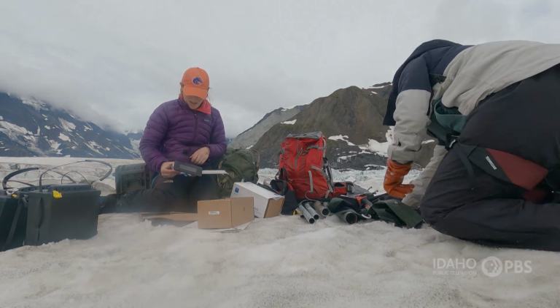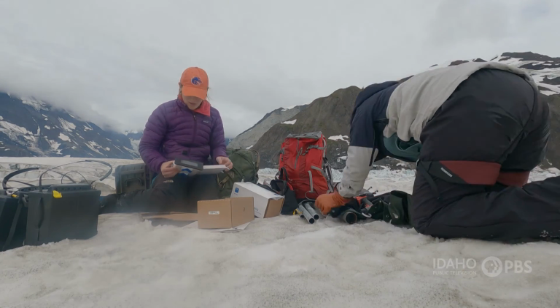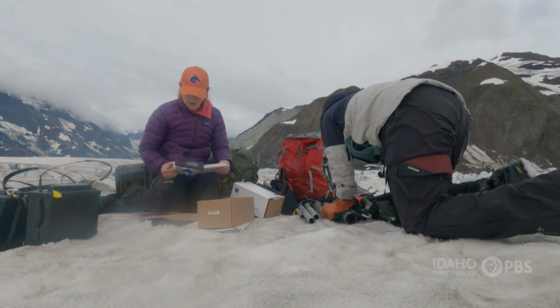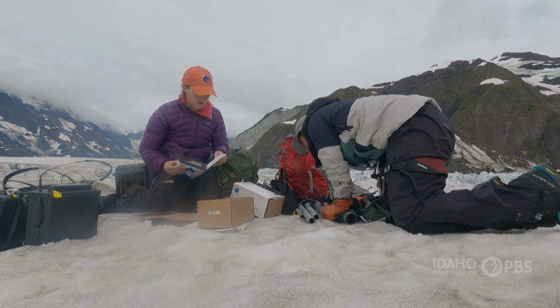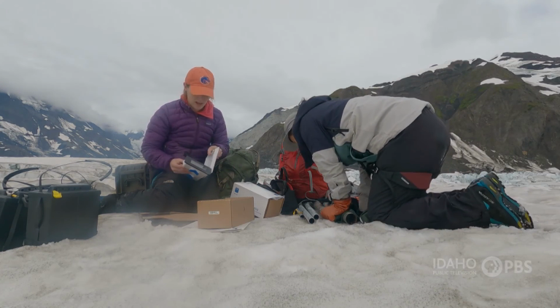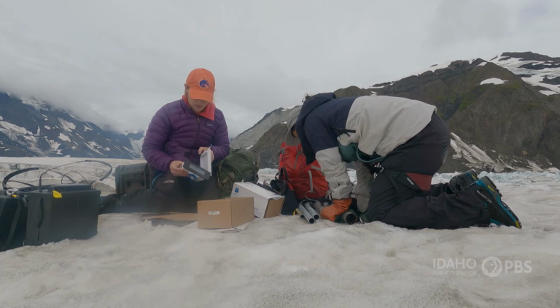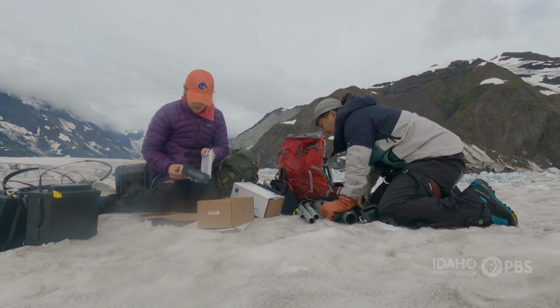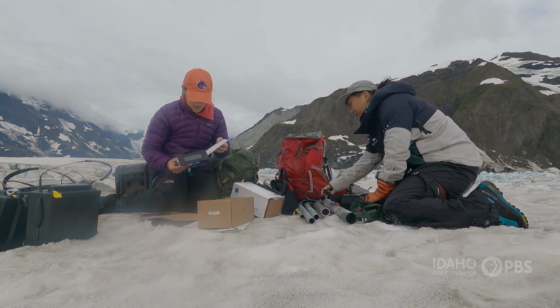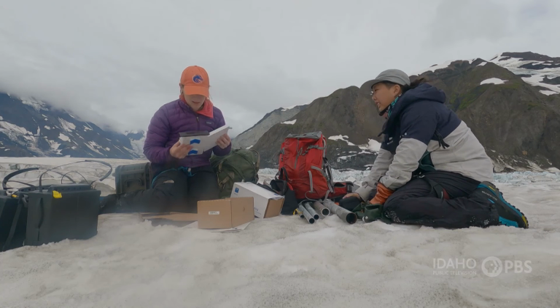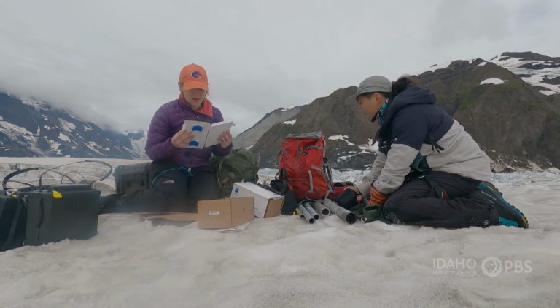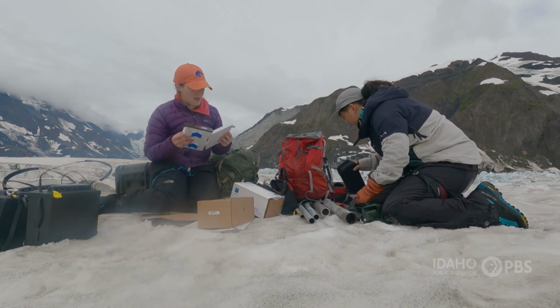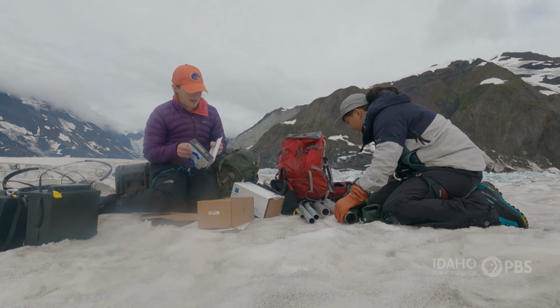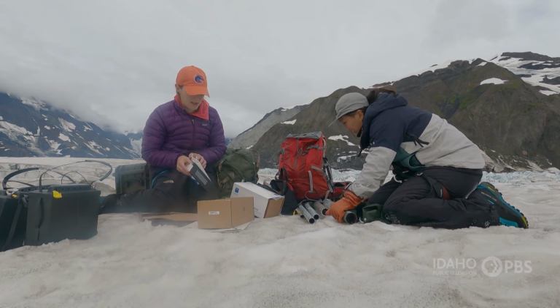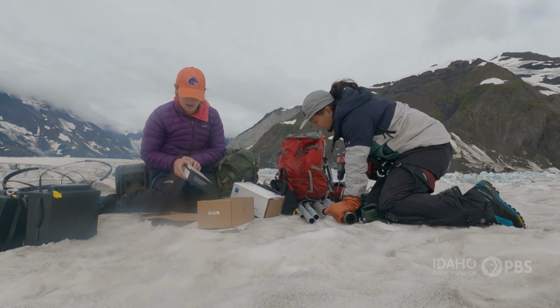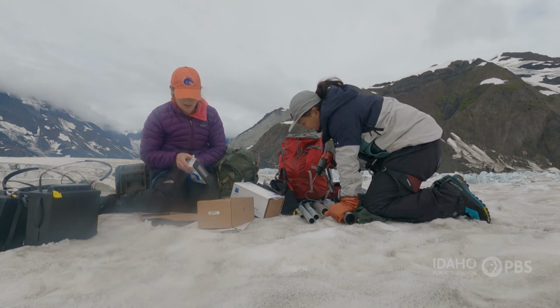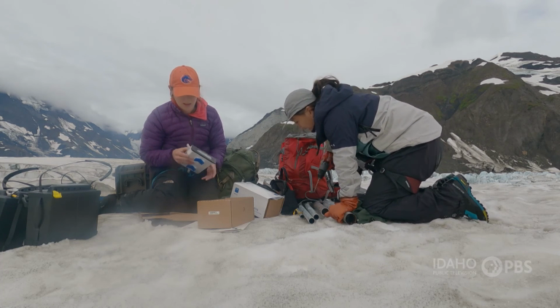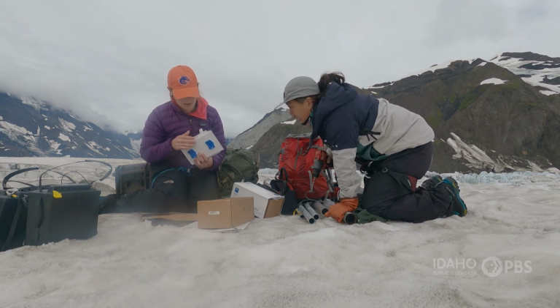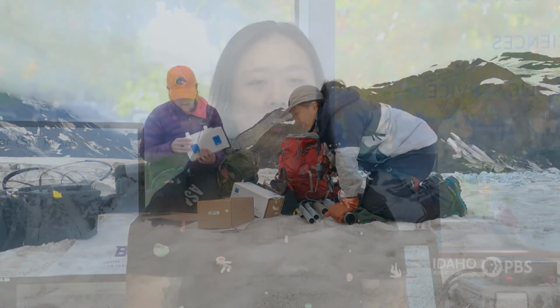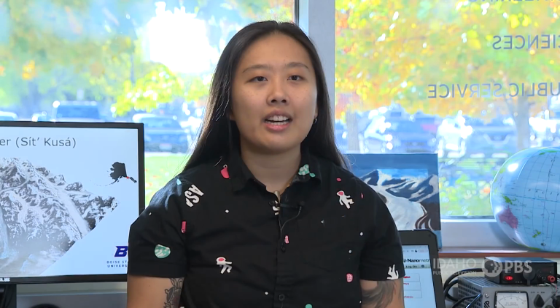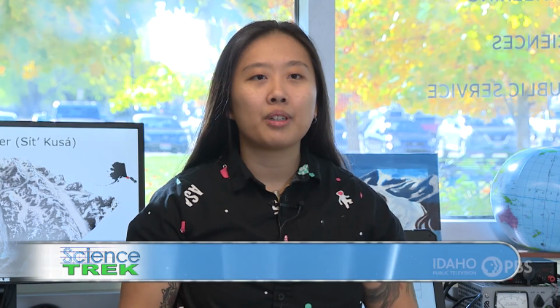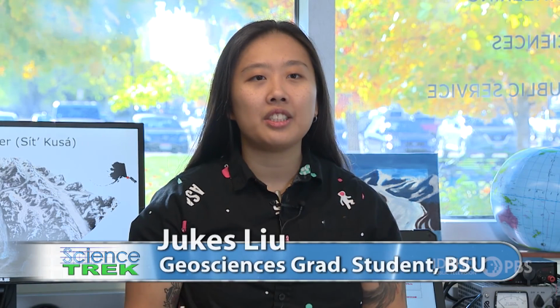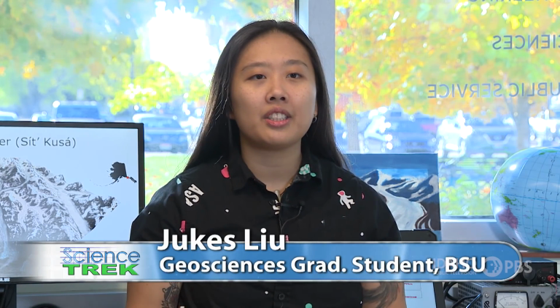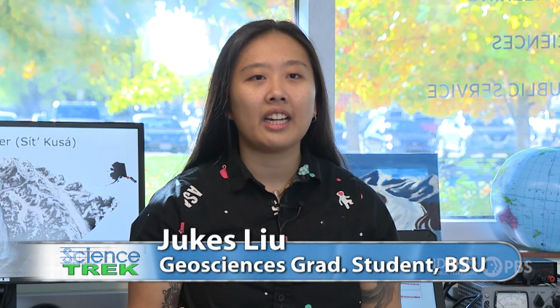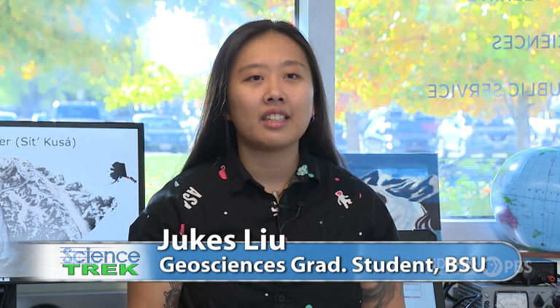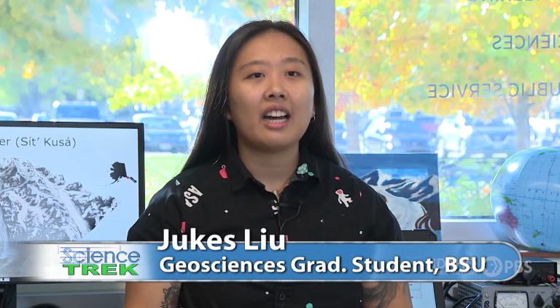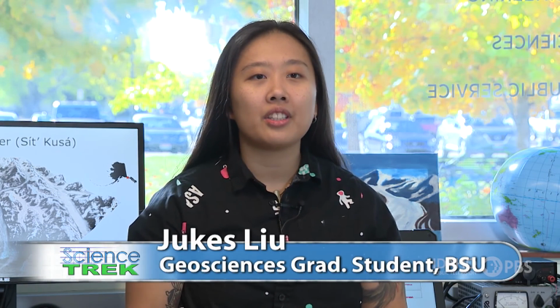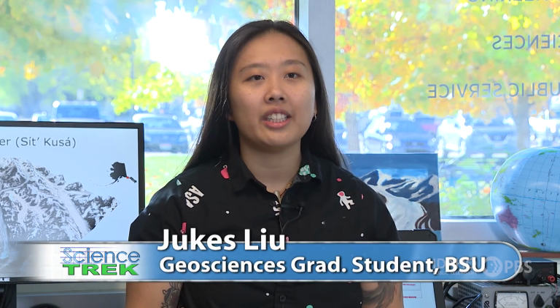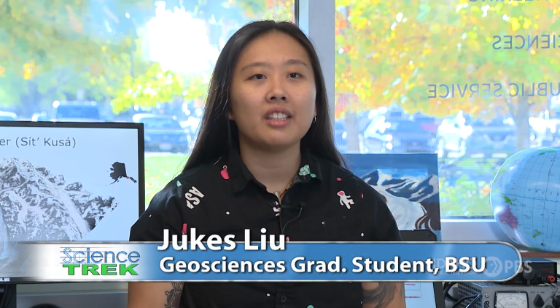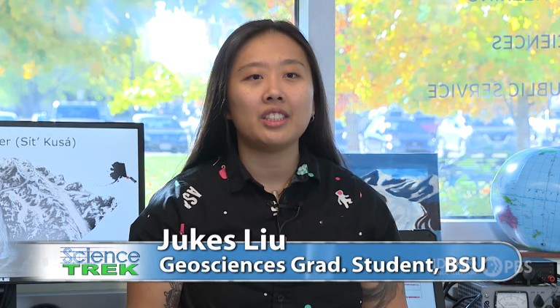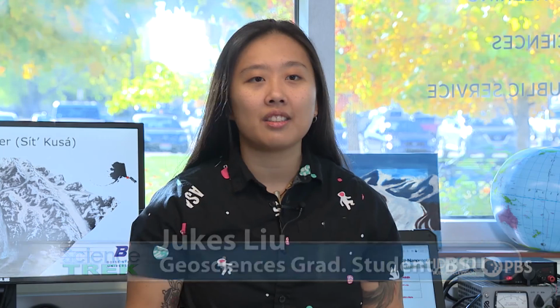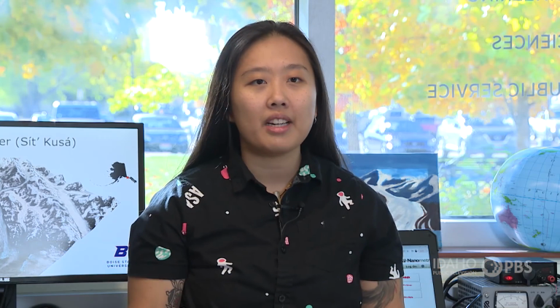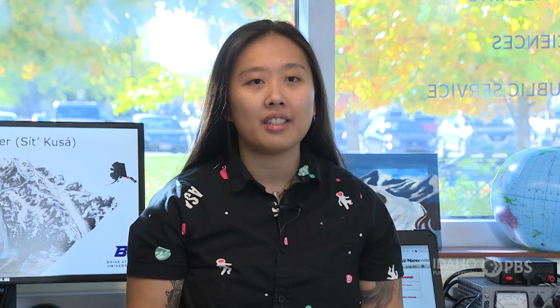I think we should wait to put the sensors in until we have it on the pole. I study glaciers in Alaska and Greenland, and I'm working to understand how they're changing with changes in climate nowadays.